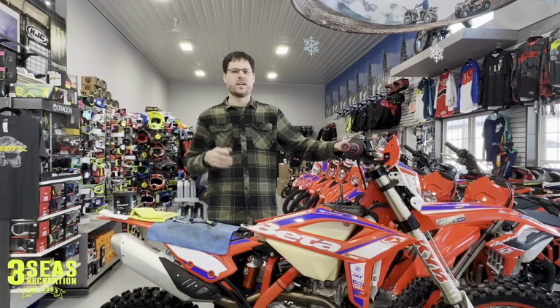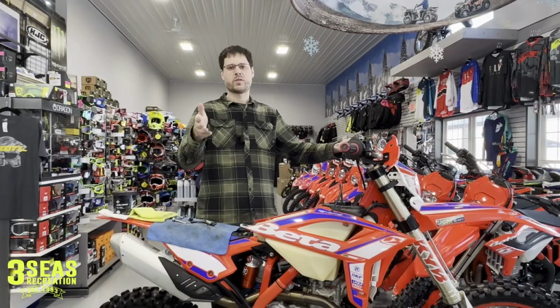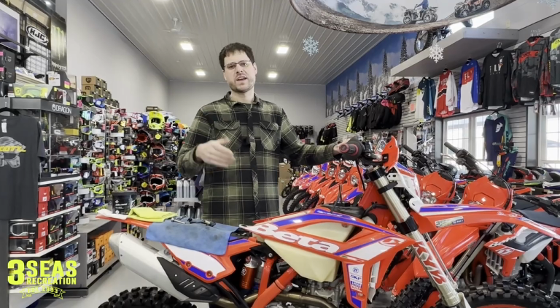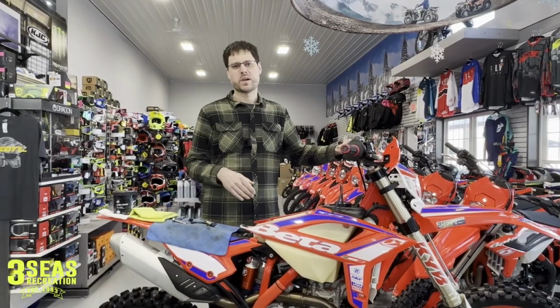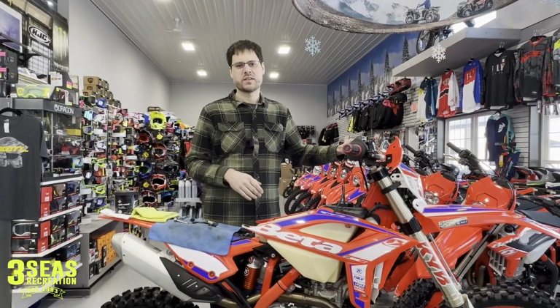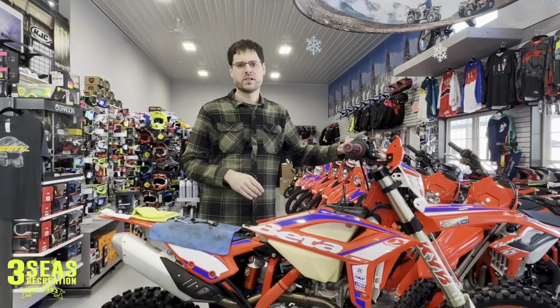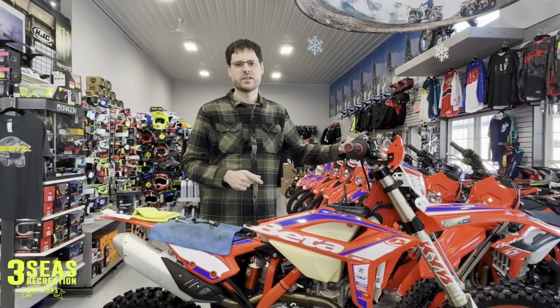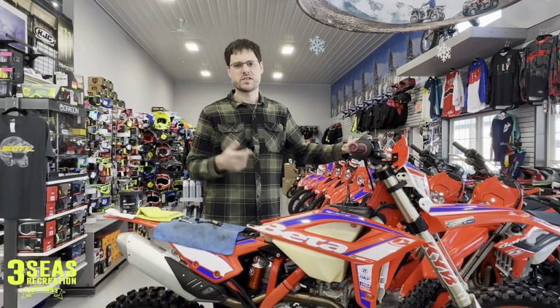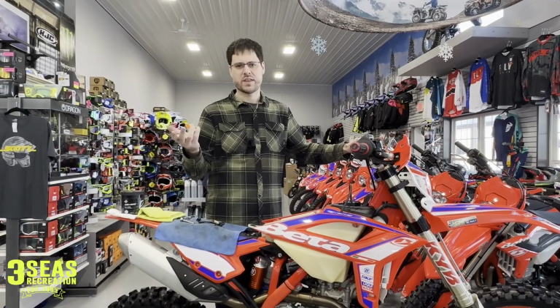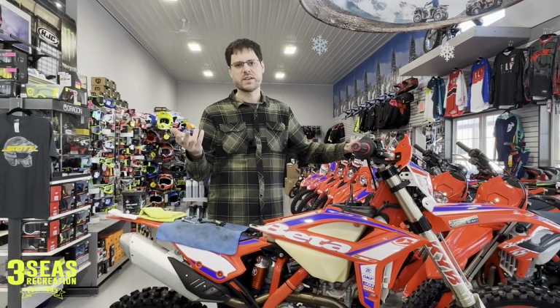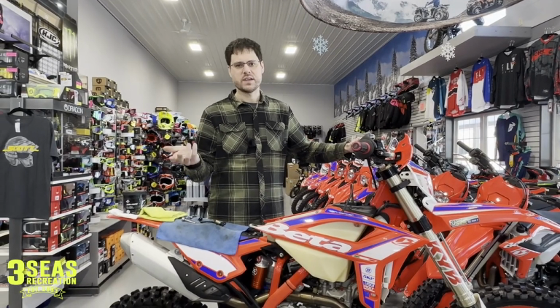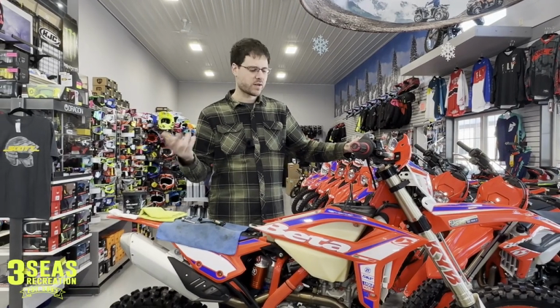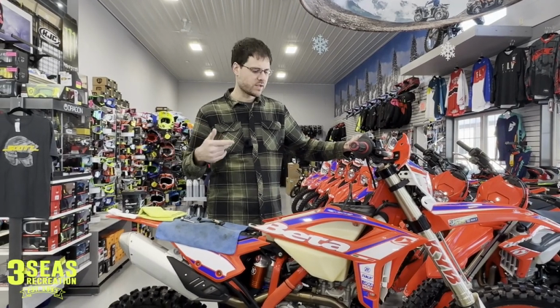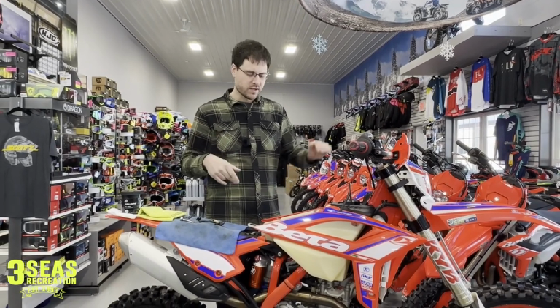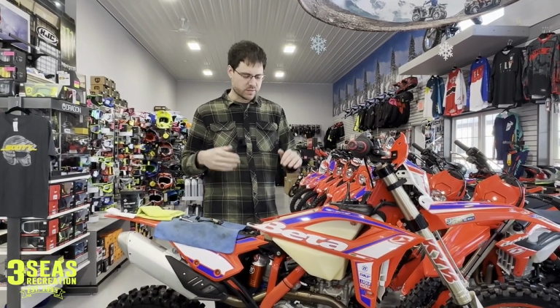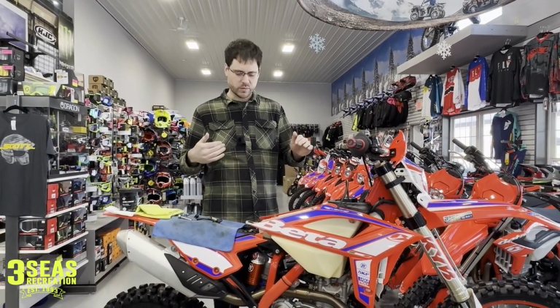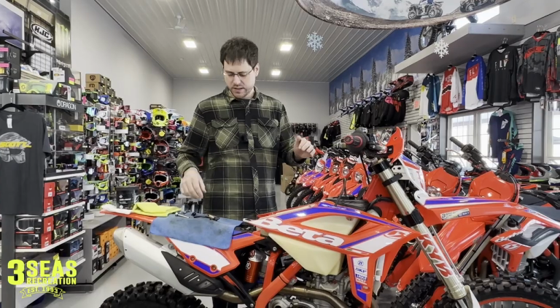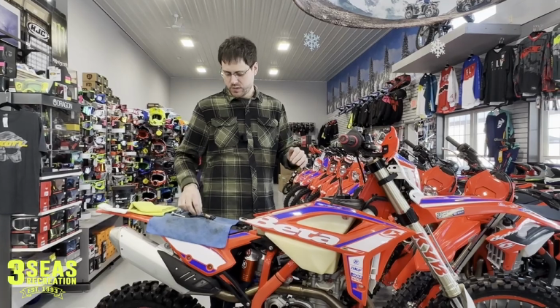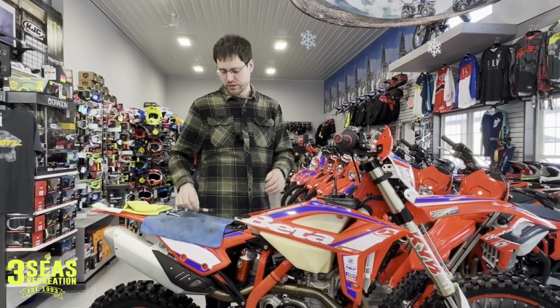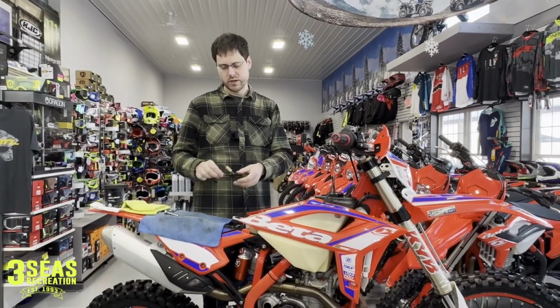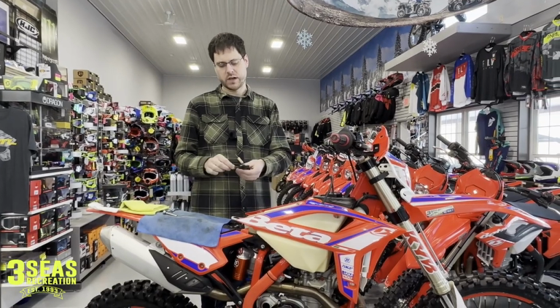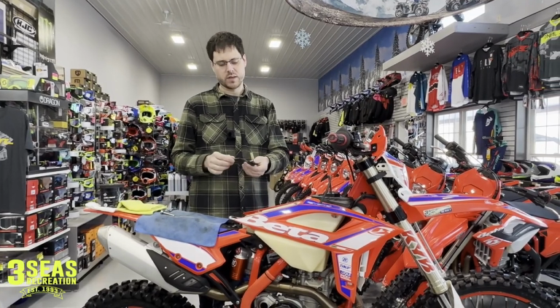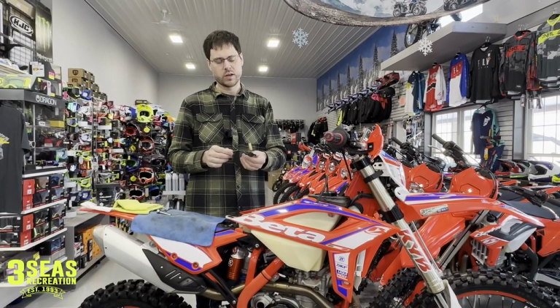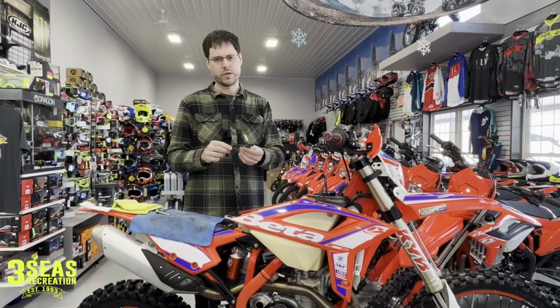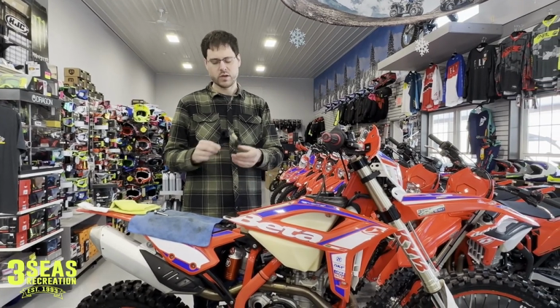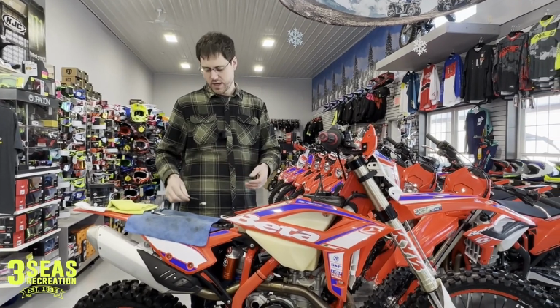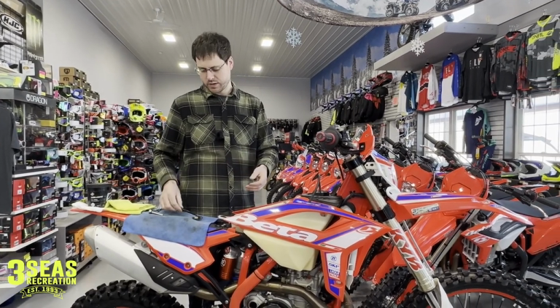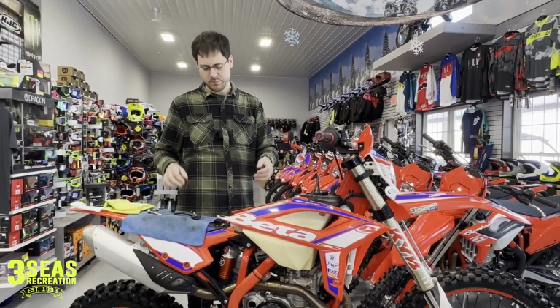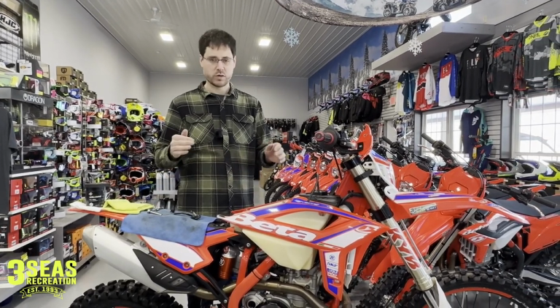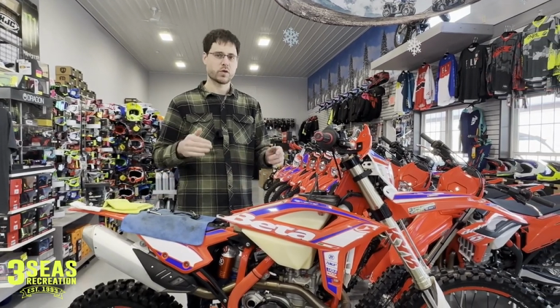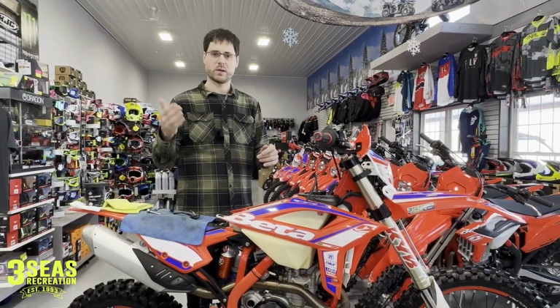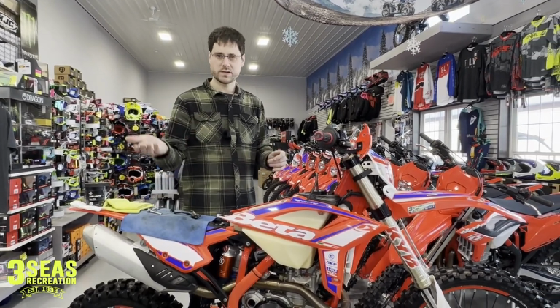Good morning guys and welcome back to the channel. This is Jared at 3C's Recreation. This morning we are going to give you a really quick video on the low fuel light on your four-stroke Beta motorcycle.